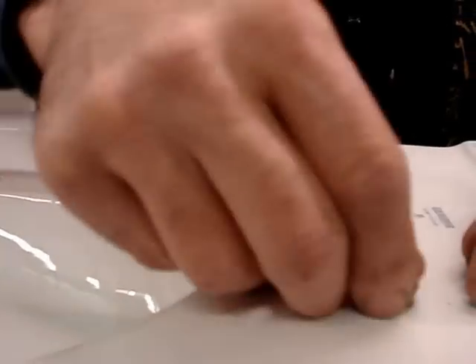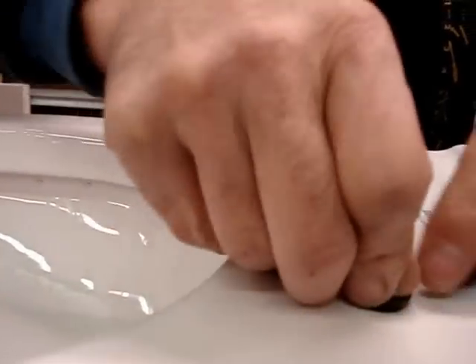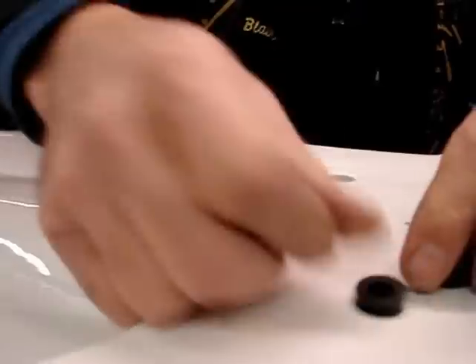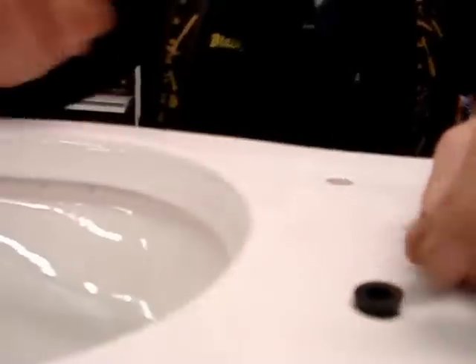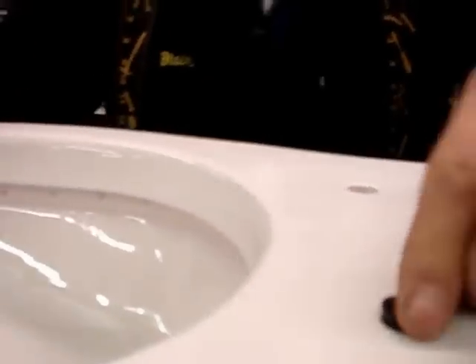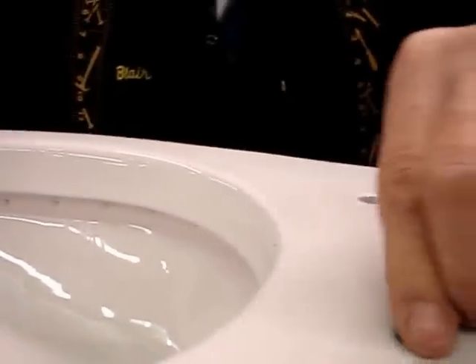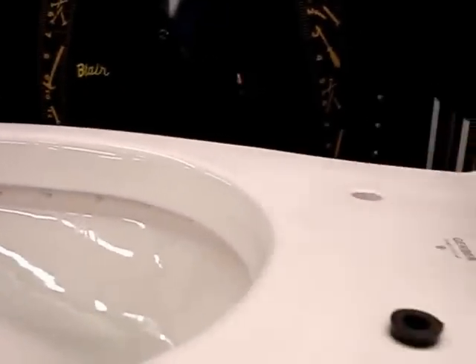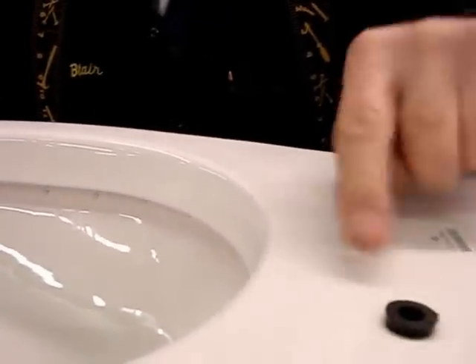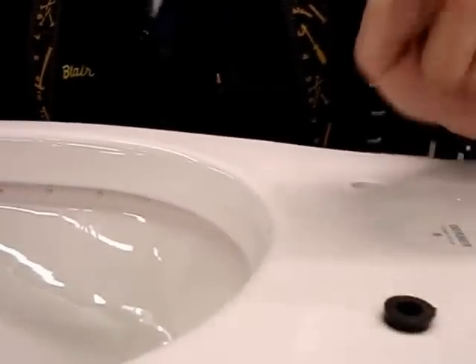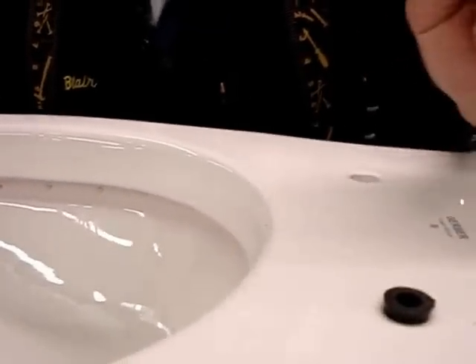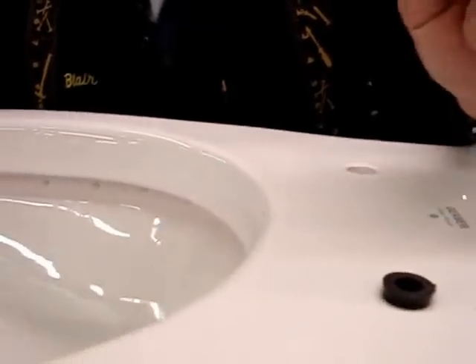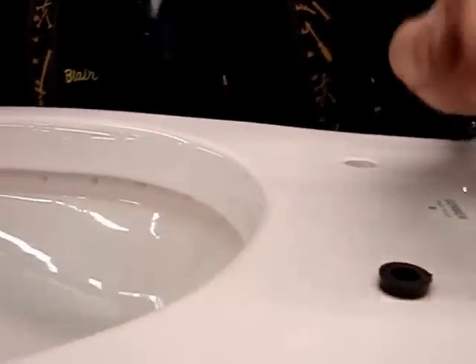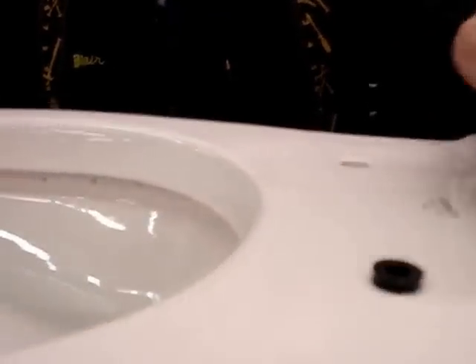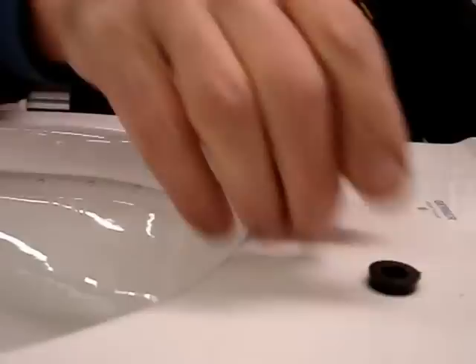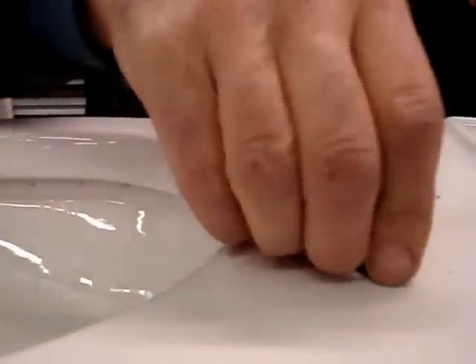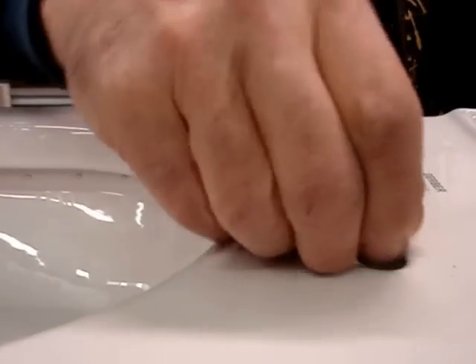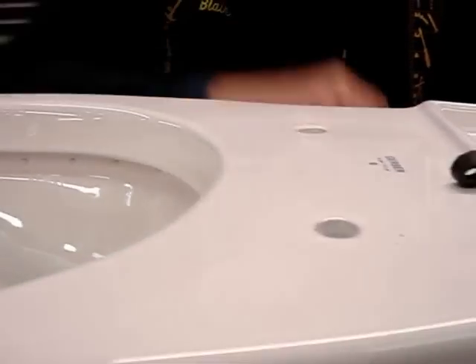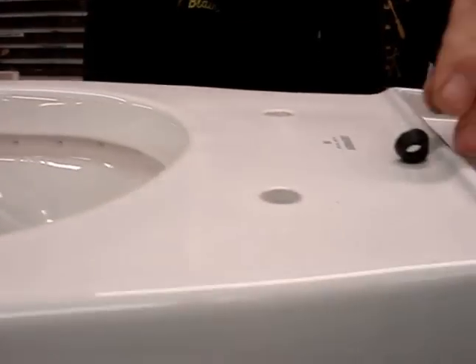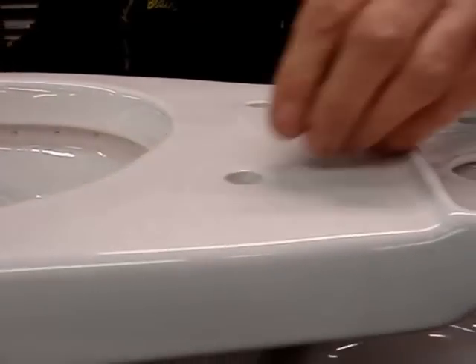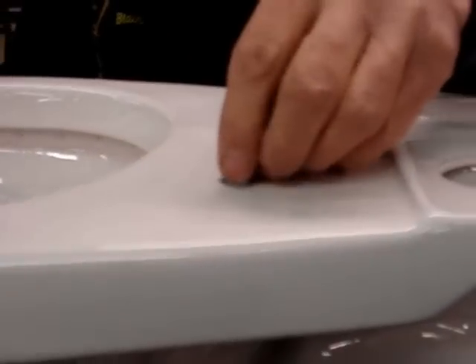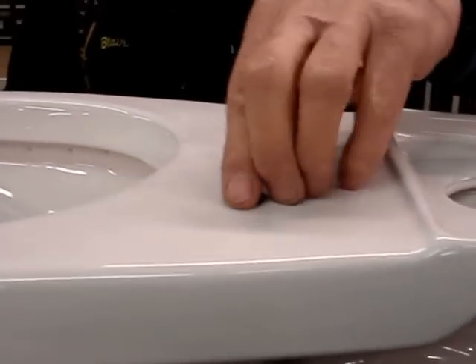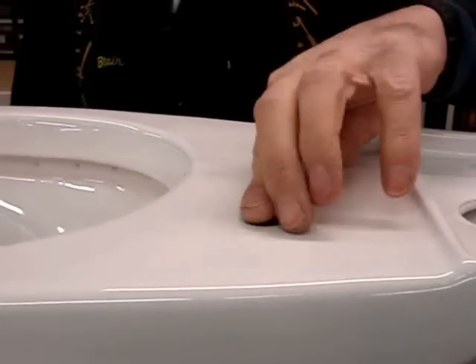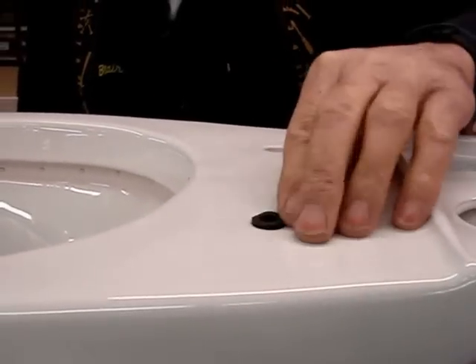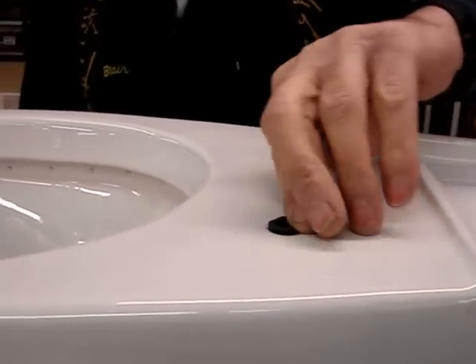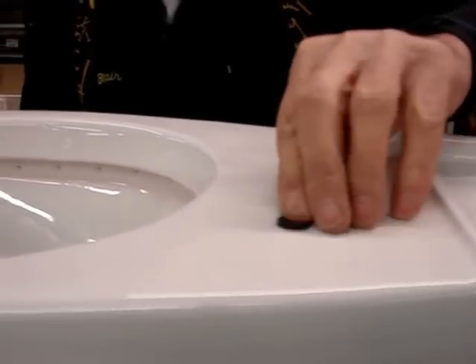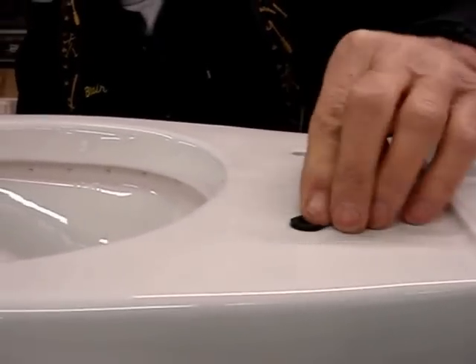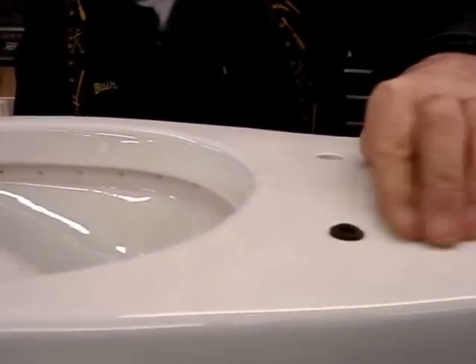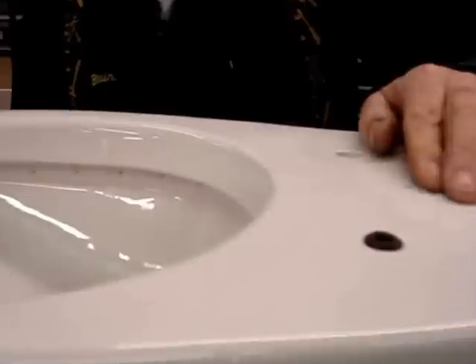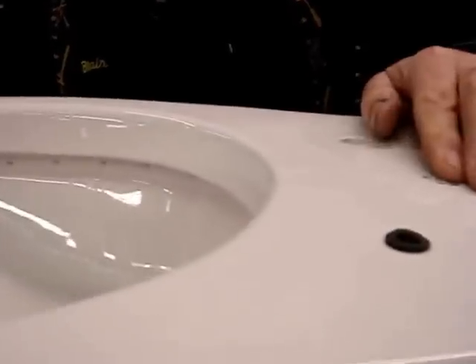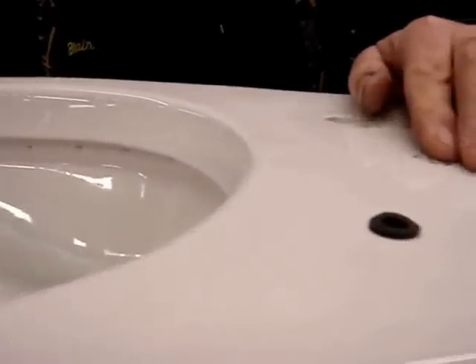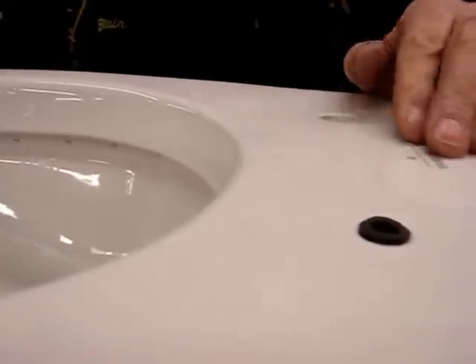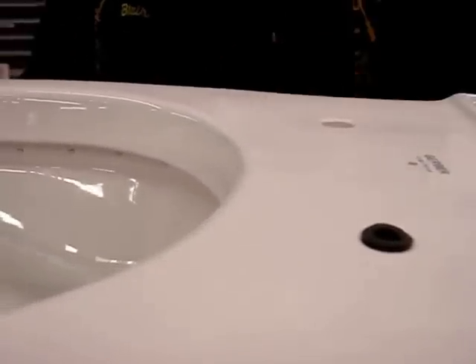If it's too proud — in other words if this washer sticks up too high out of the china — I take my razor knife and carefully extract some of the rubber off so it sticks up just a little bit above the china.